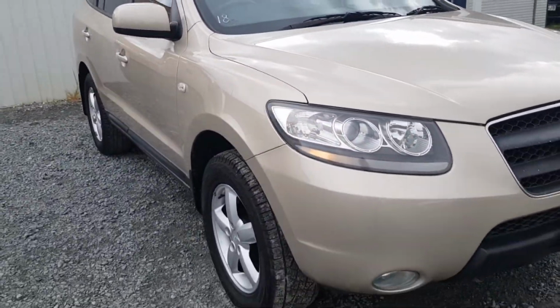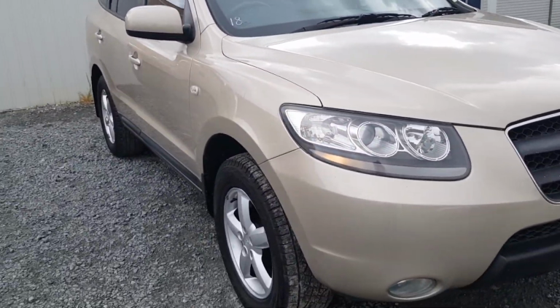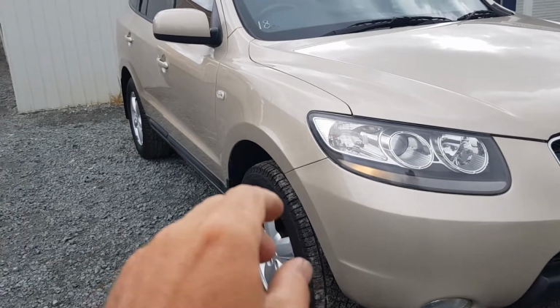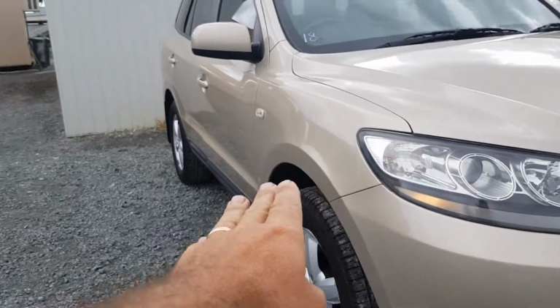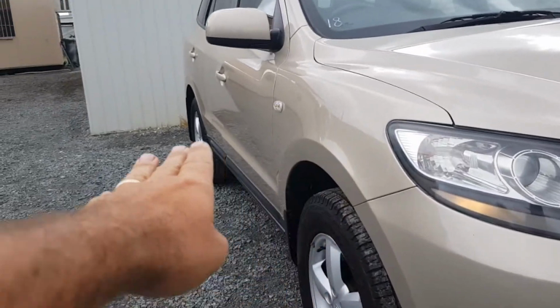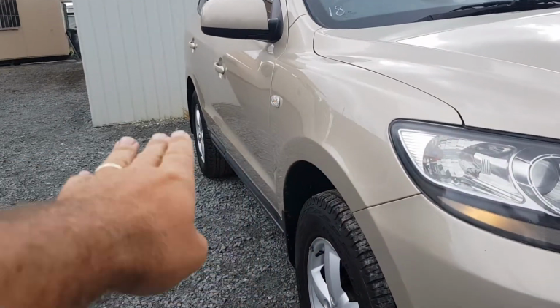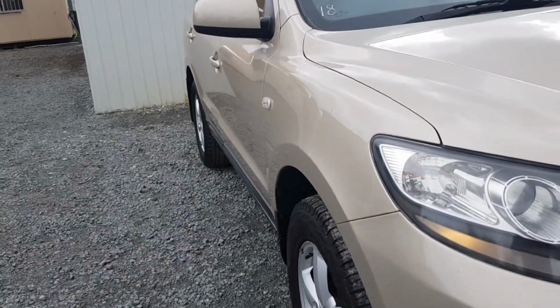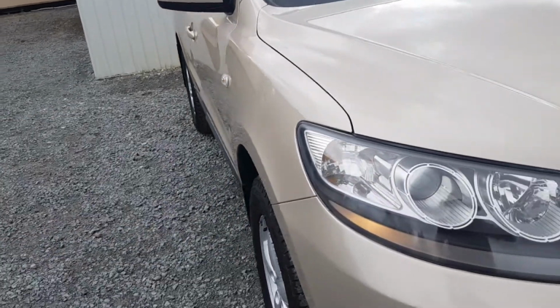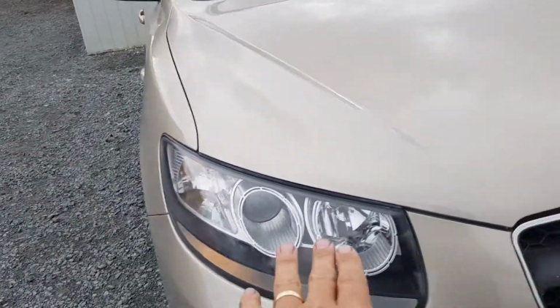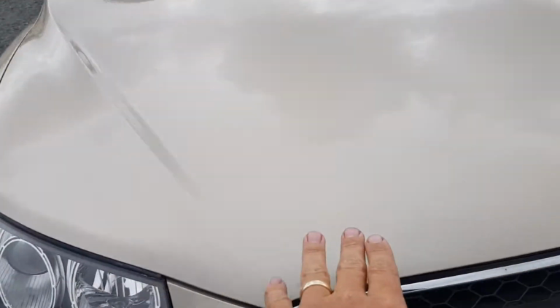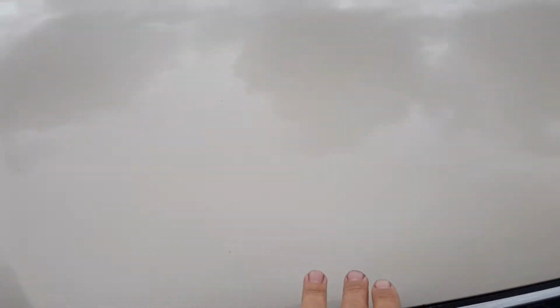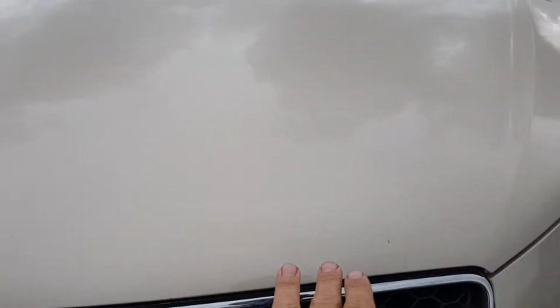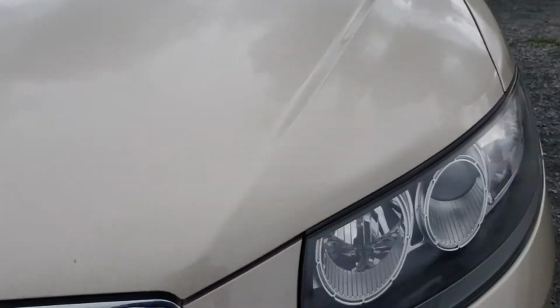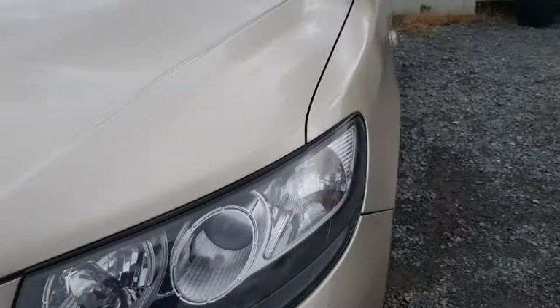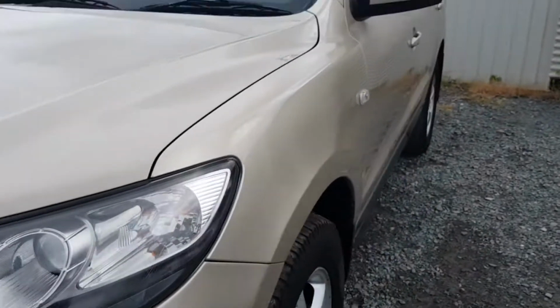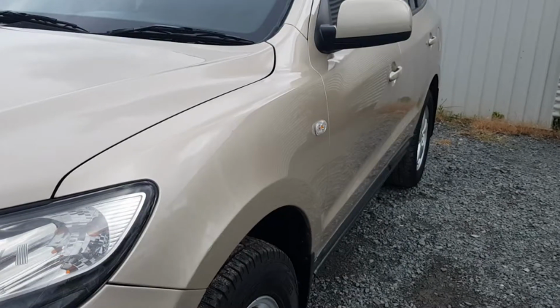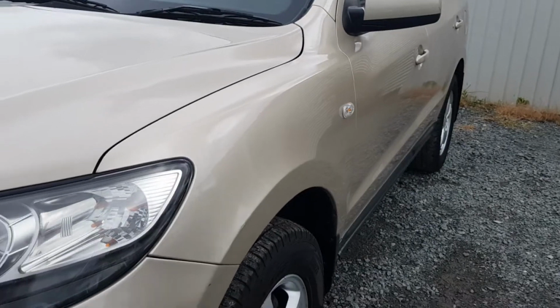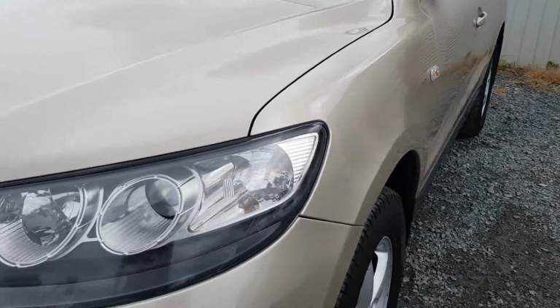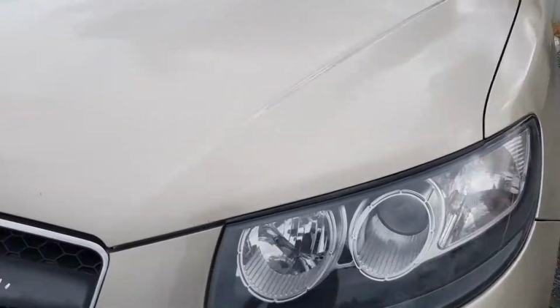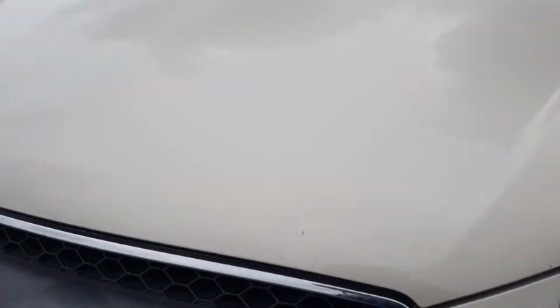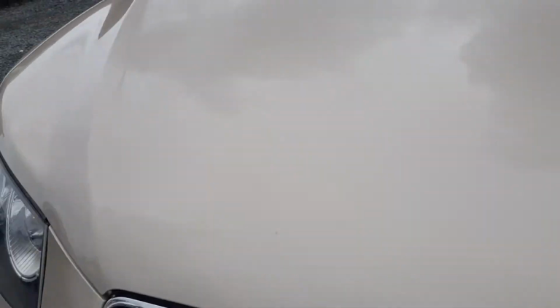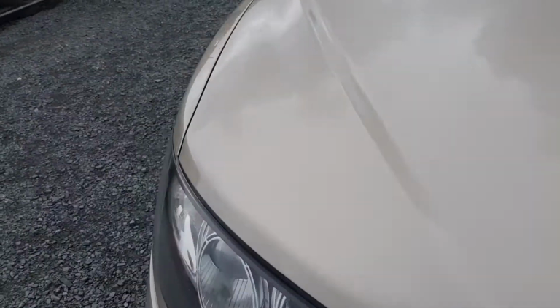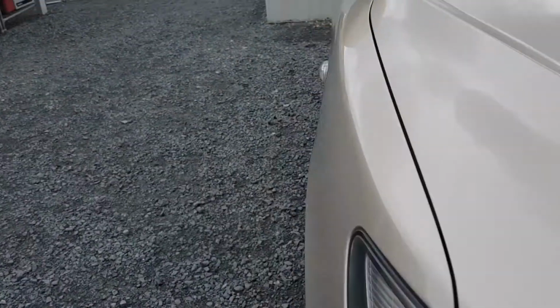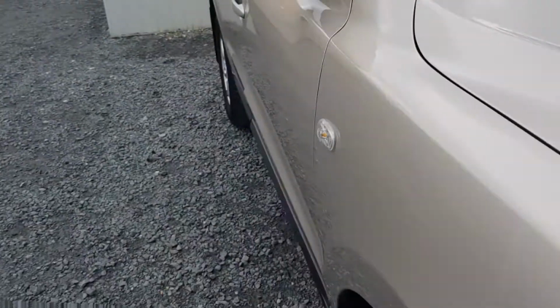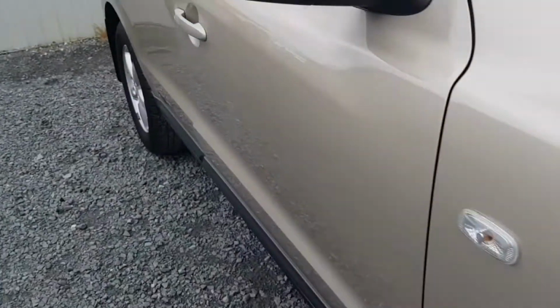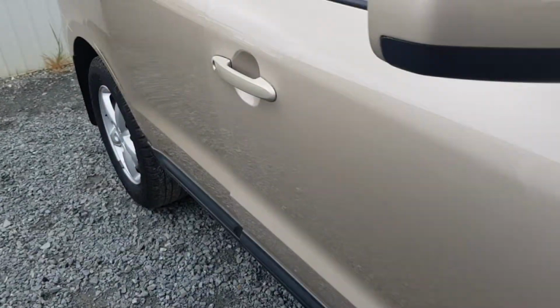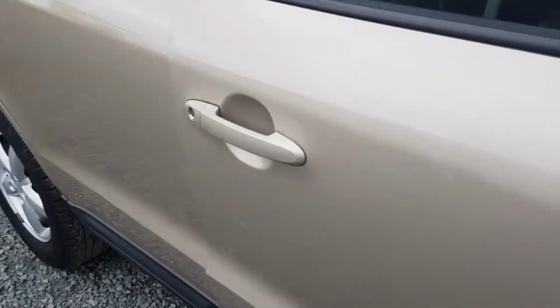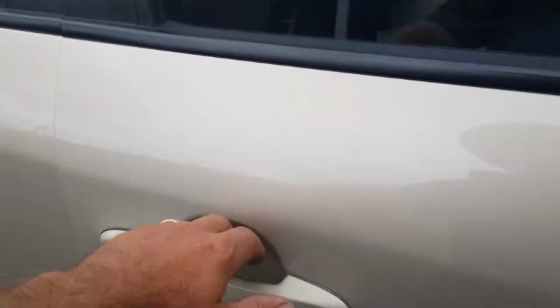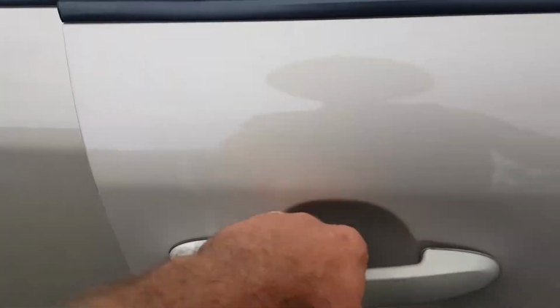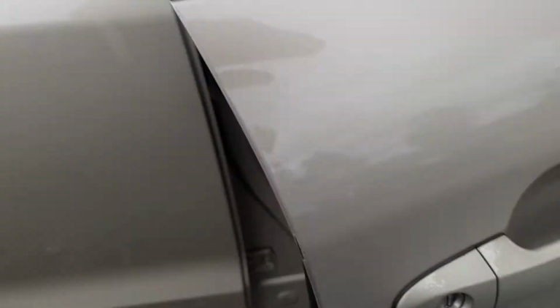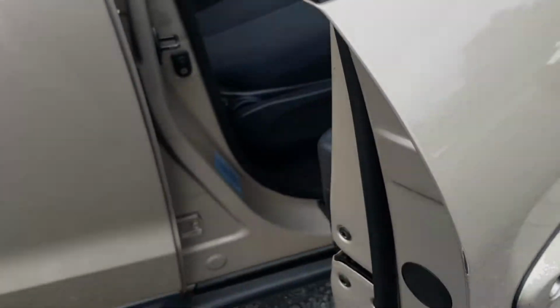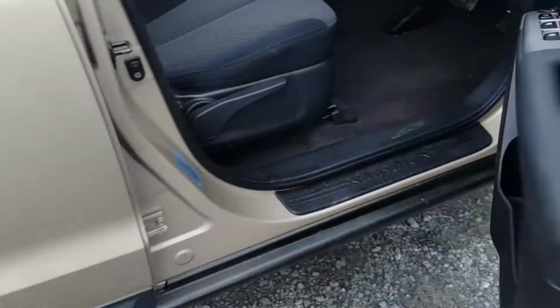This is gonna be a quick video. Have a look down the side — not a single dent, no stone chips across the front here, not a dent up the back. This is a beautifully looked after car. Let's go for a walk around, I'll show you all the stuff that's going on with it.